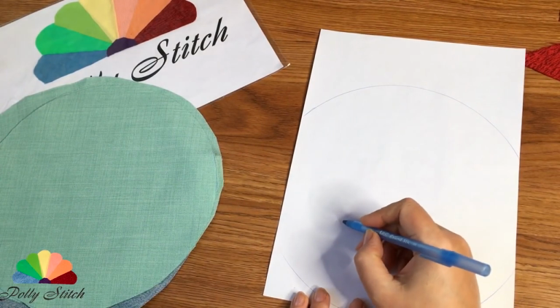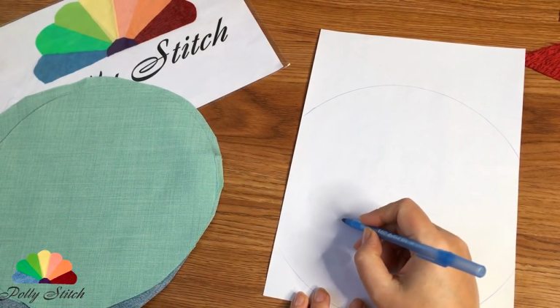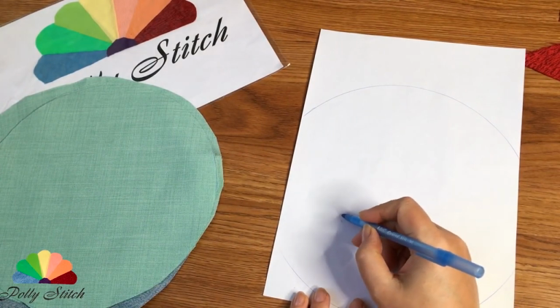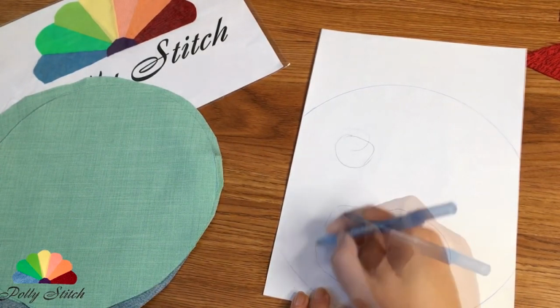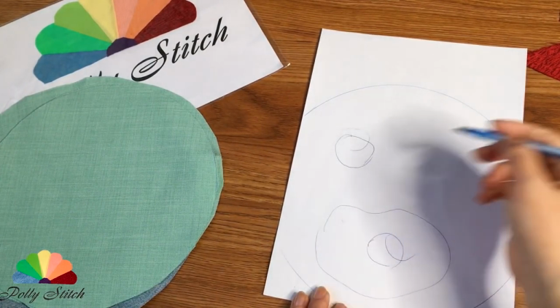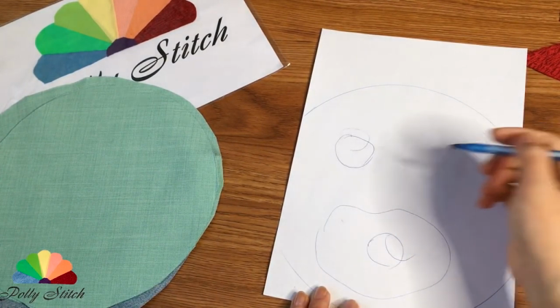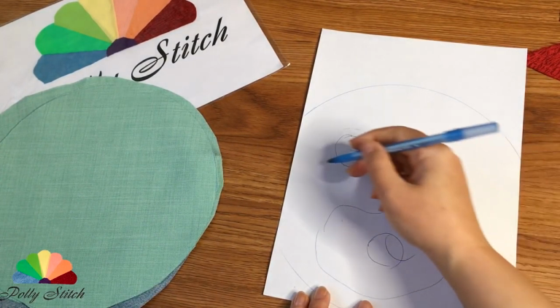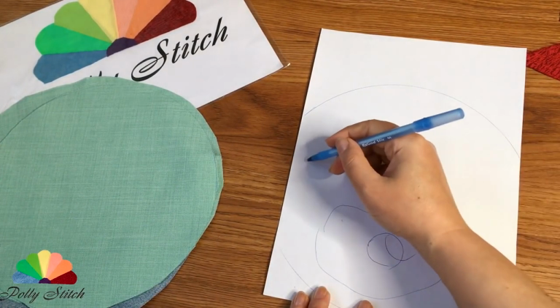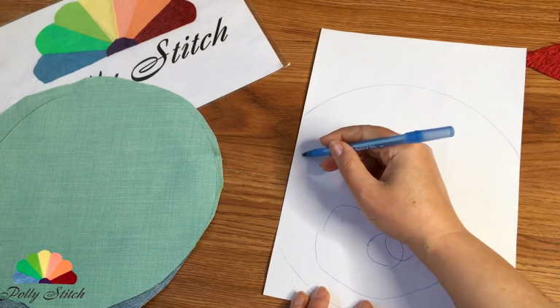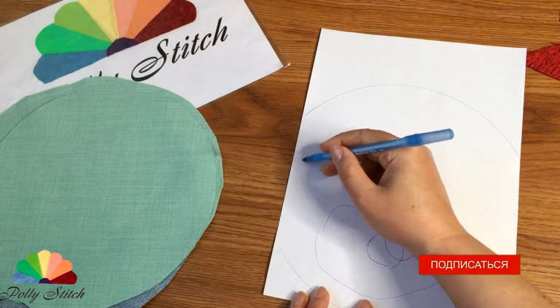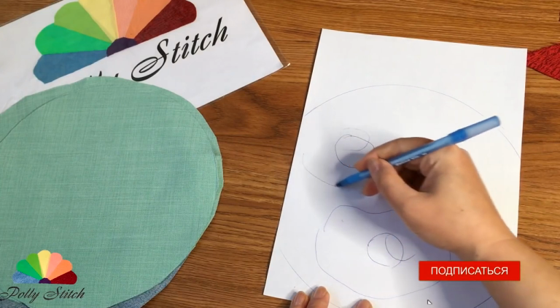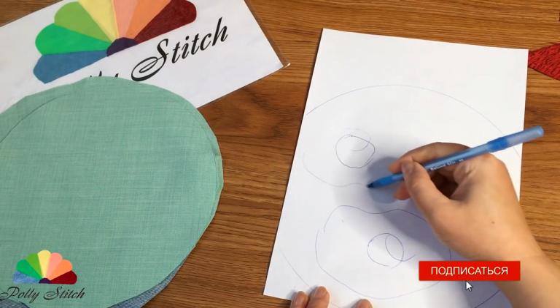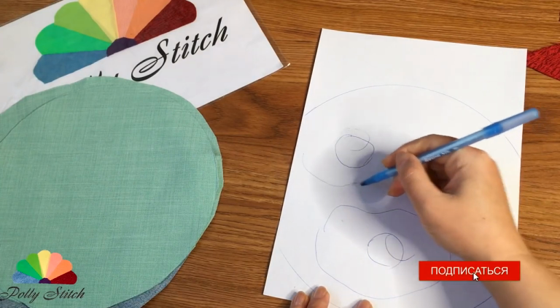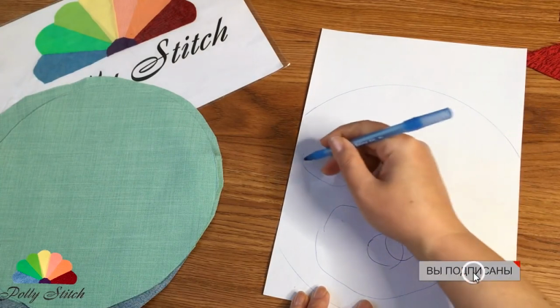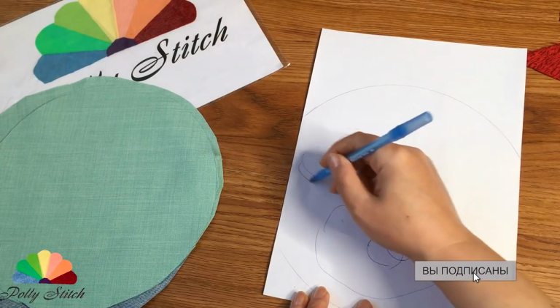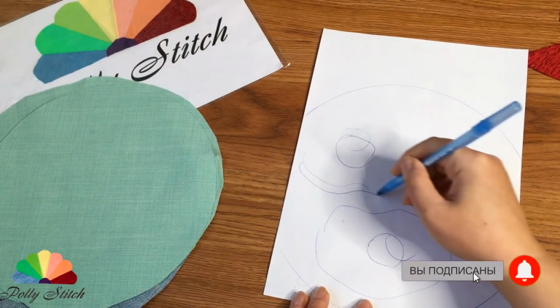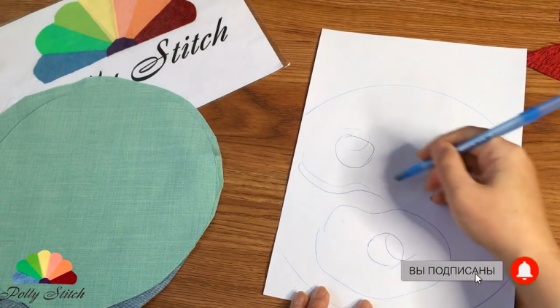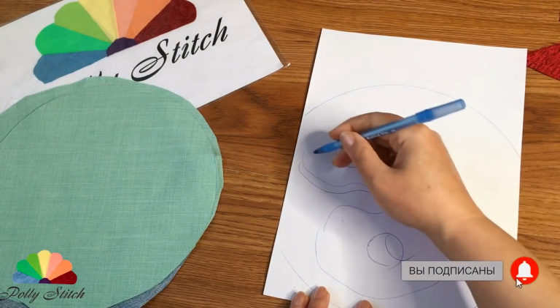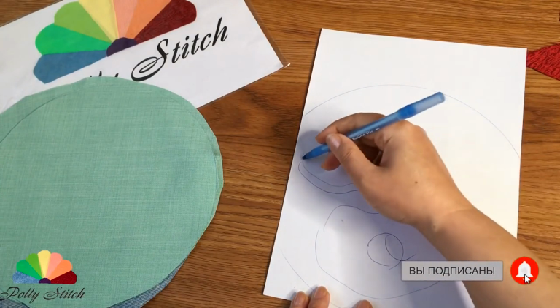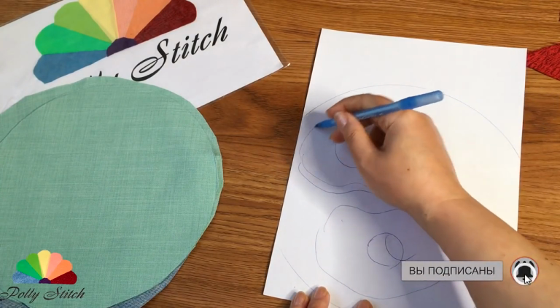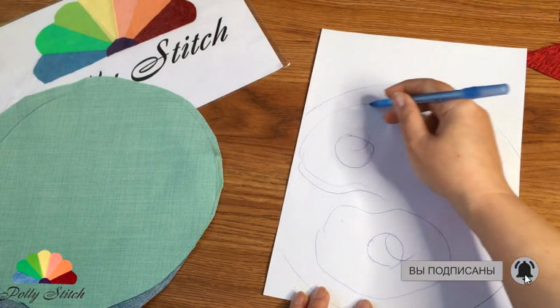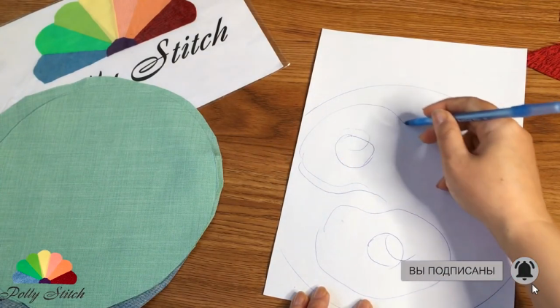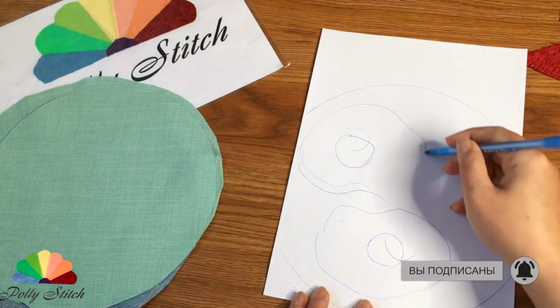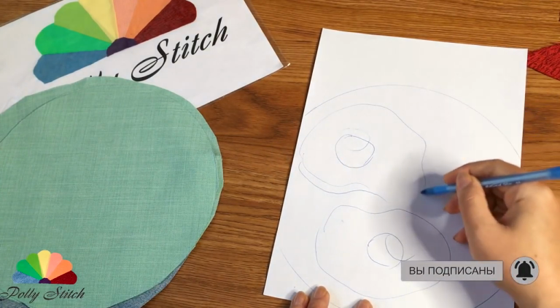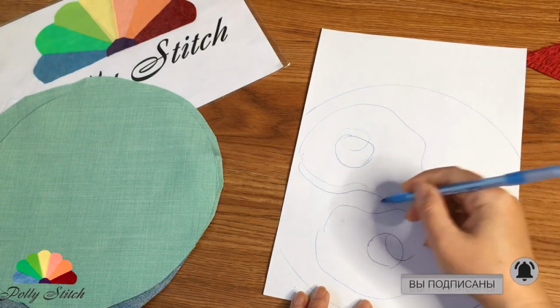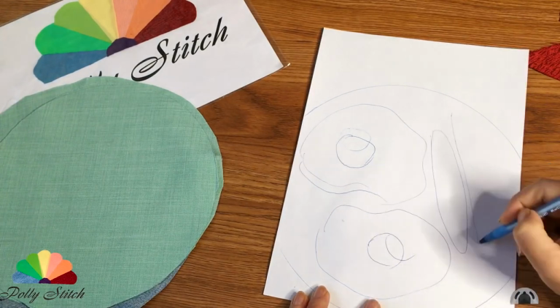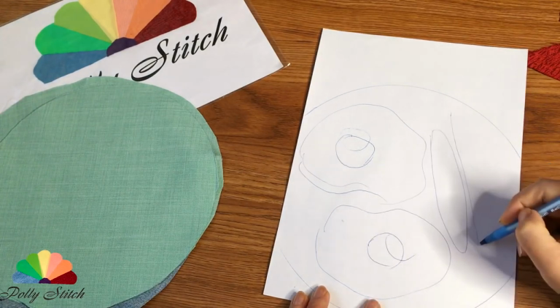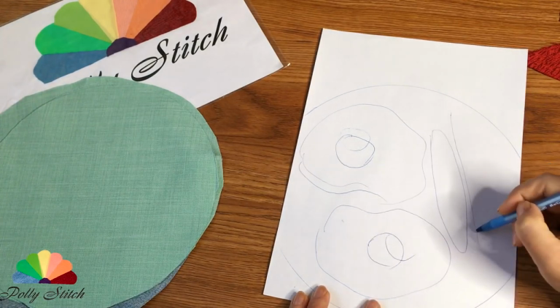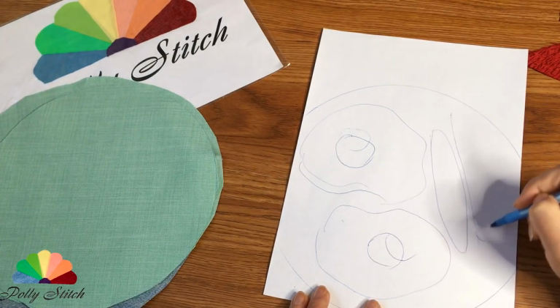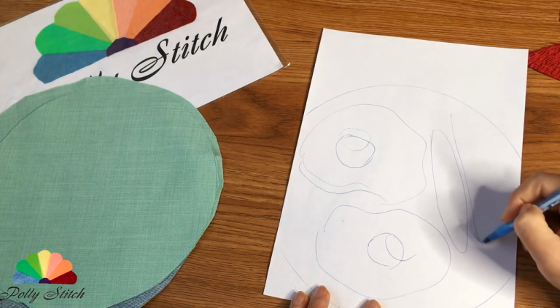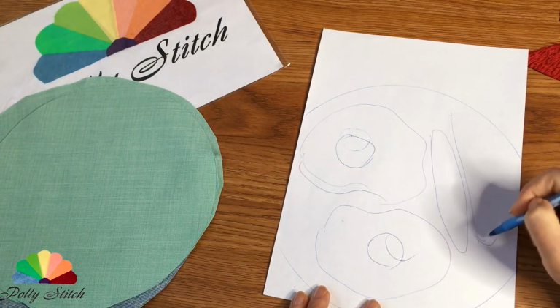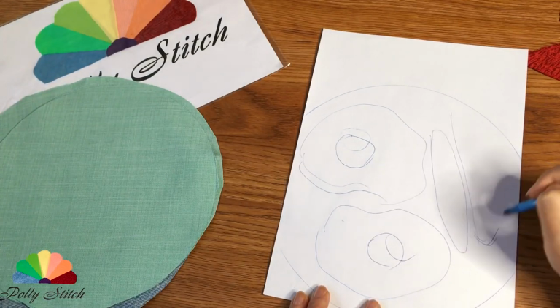Now we will fill it with tasty things. The simplest is scrambled eggs from two eggs and two sausages. Of course, you can draw anything you want — but then, how to bring it to life?